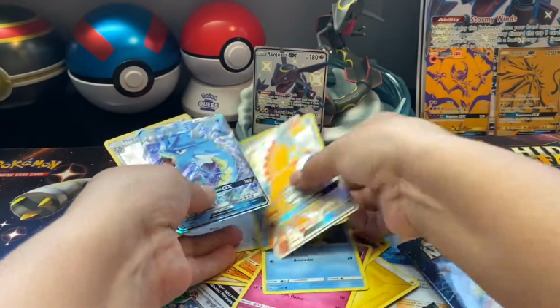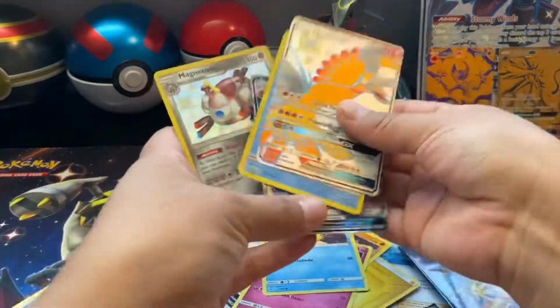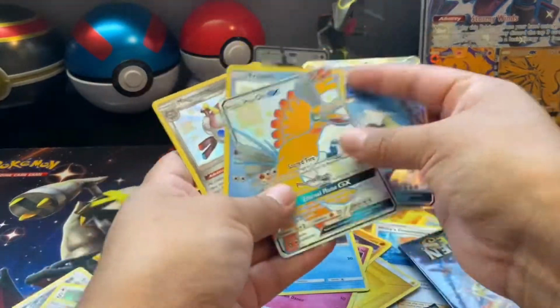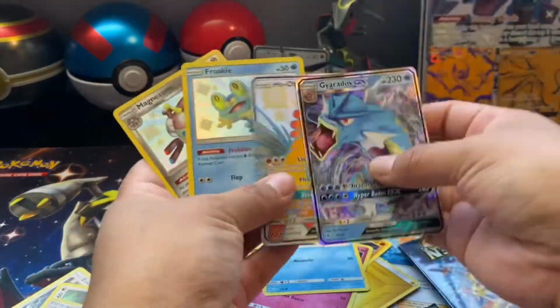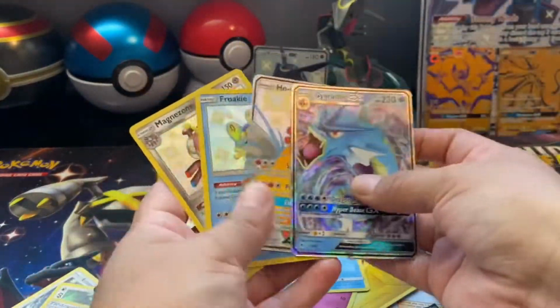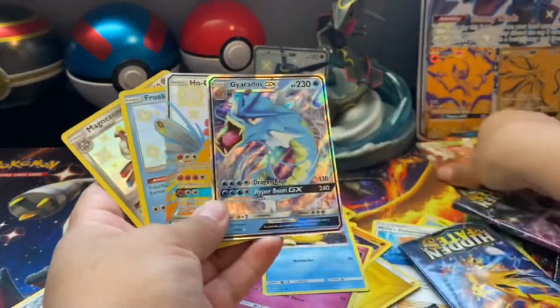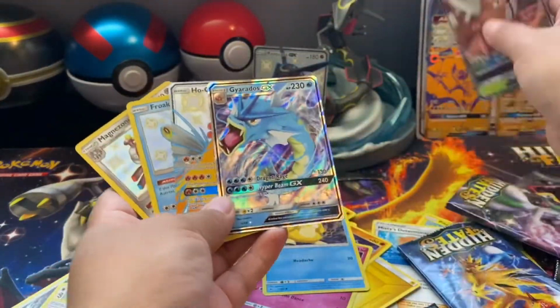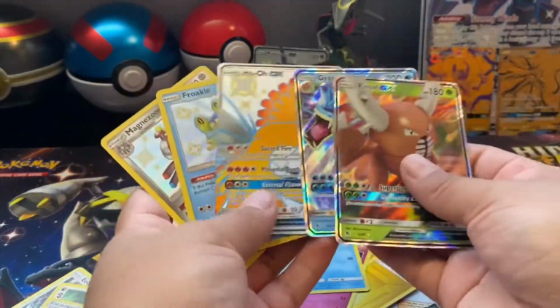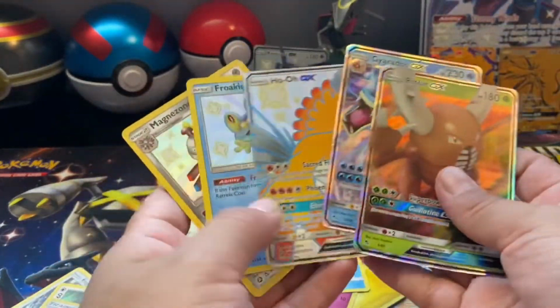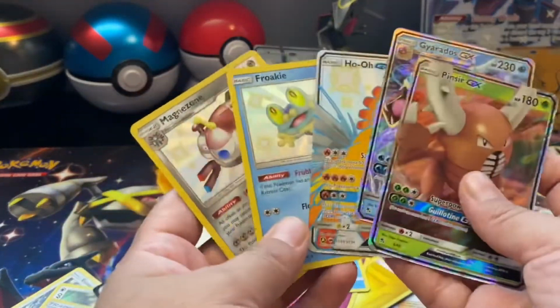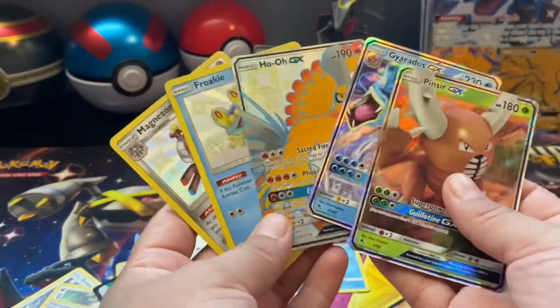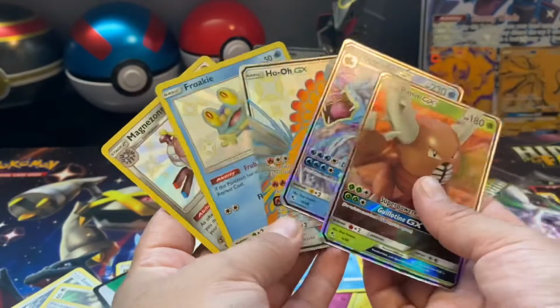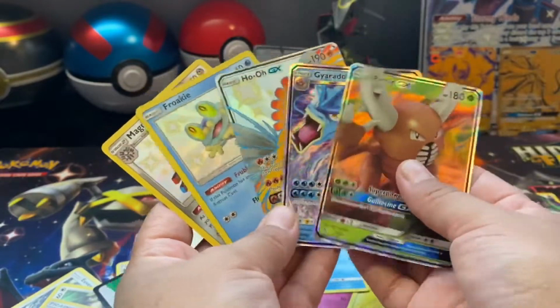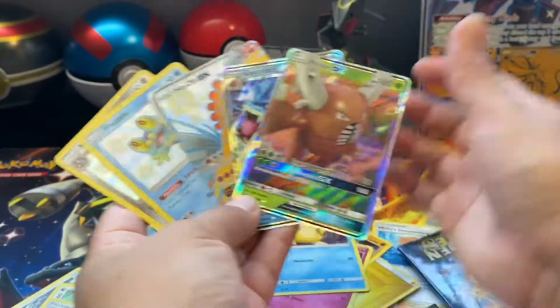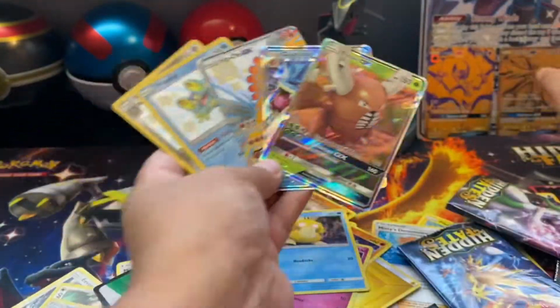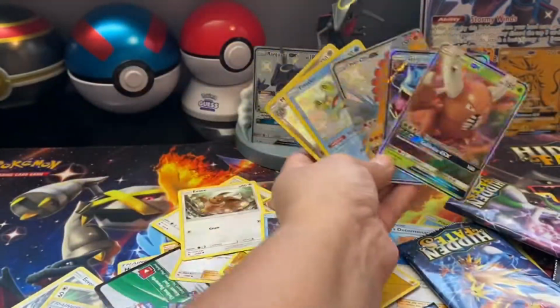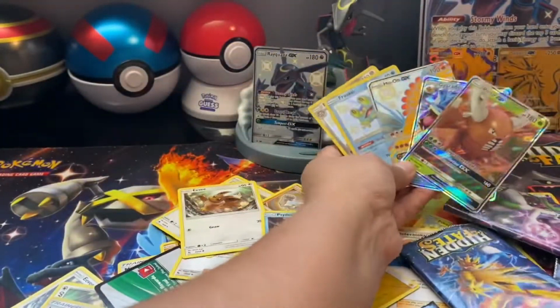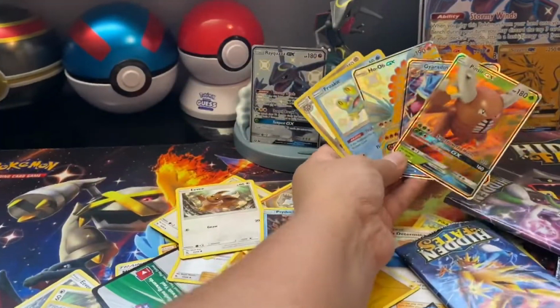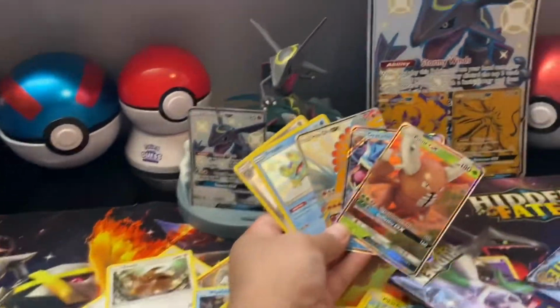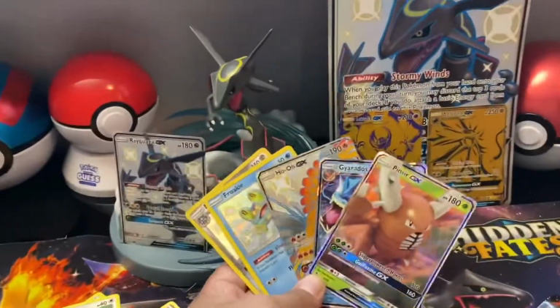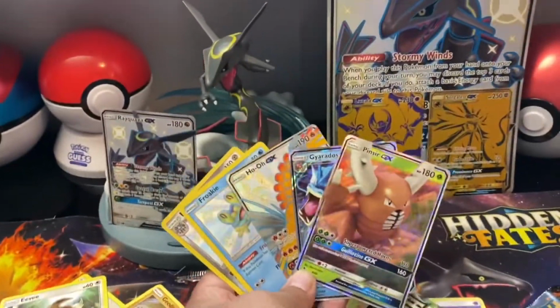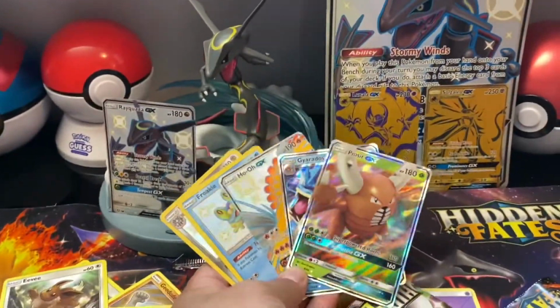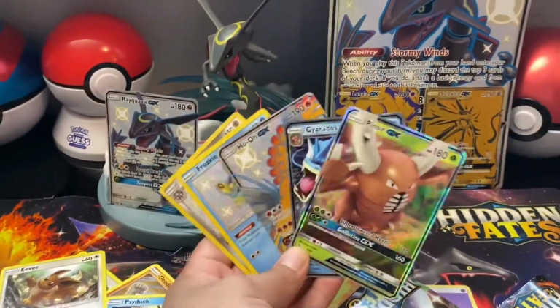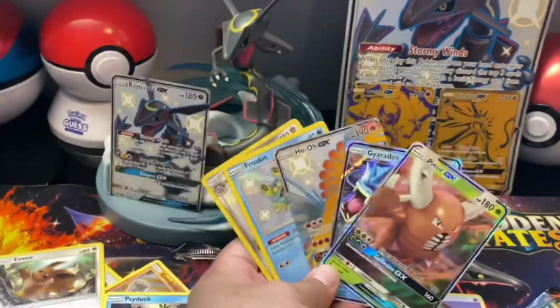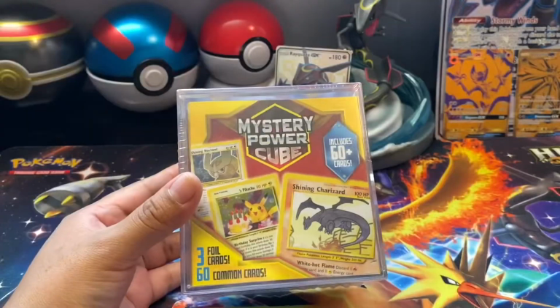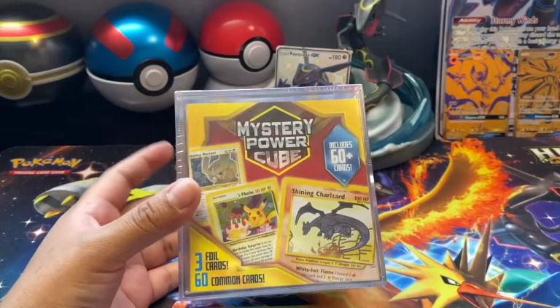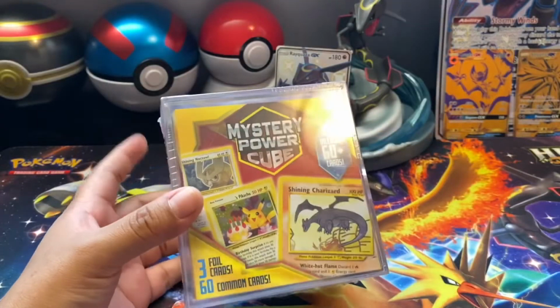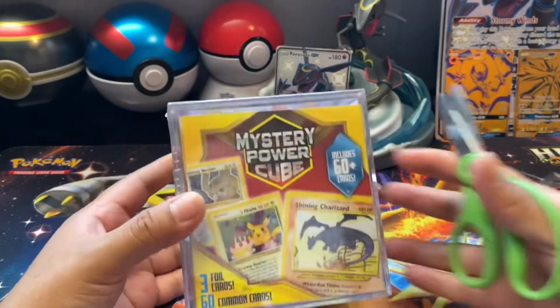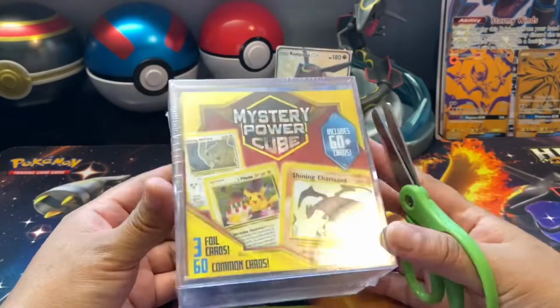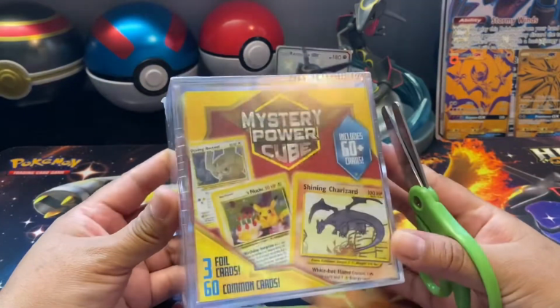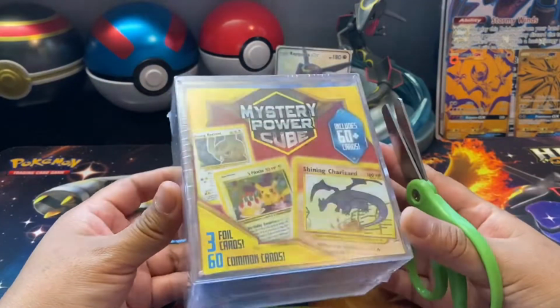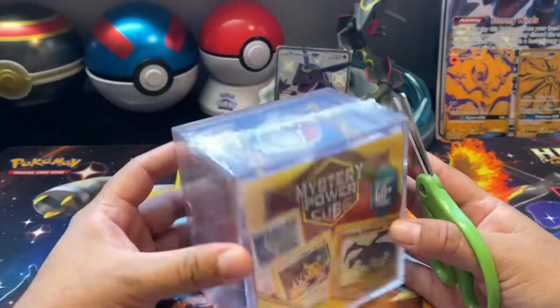Three shiny cards and two regular GXs, and adding the promos it was a really awesome box. Now let's see what is inside this mystery cube.